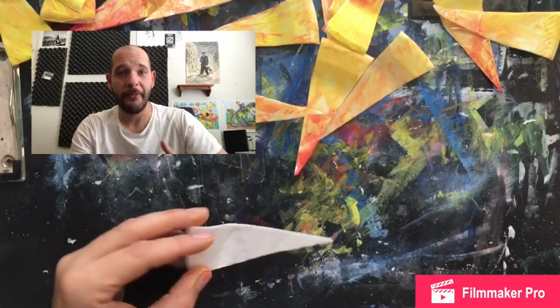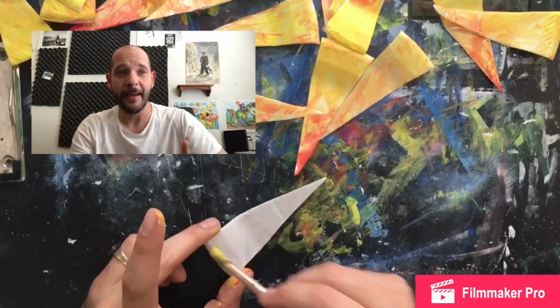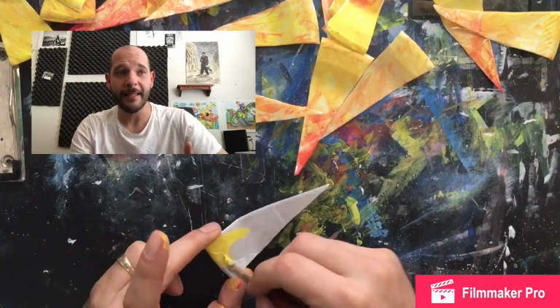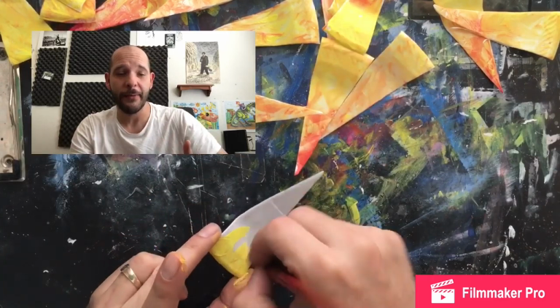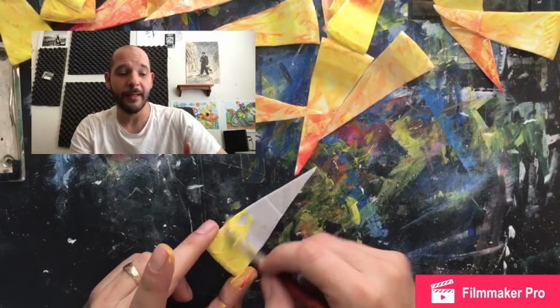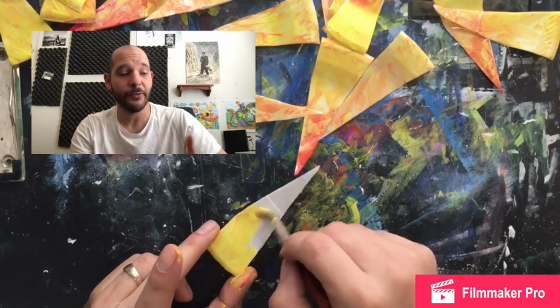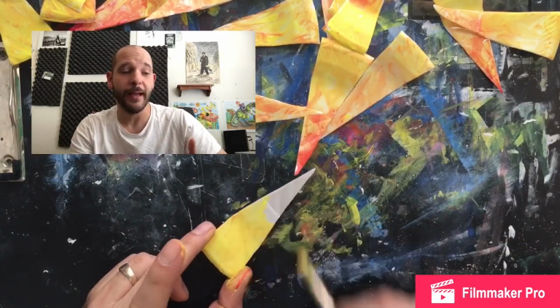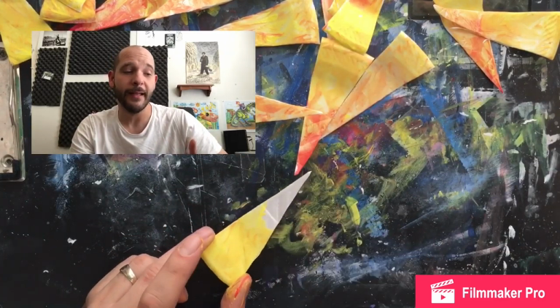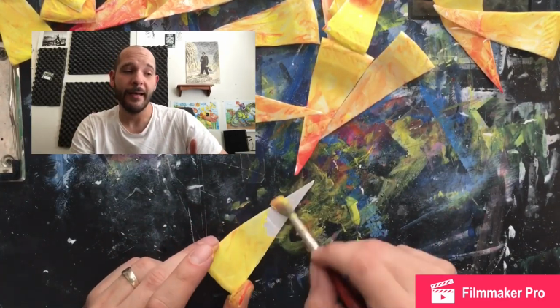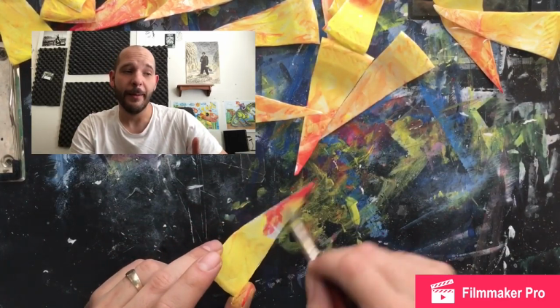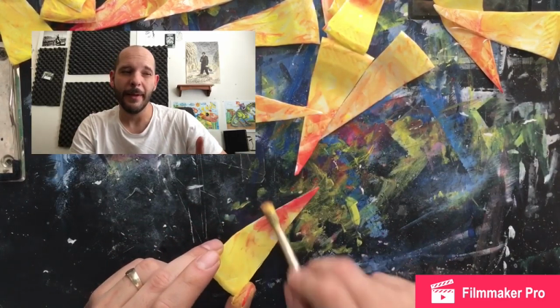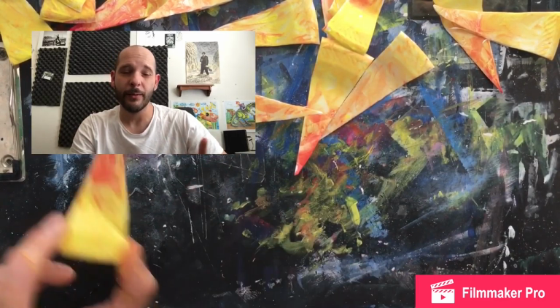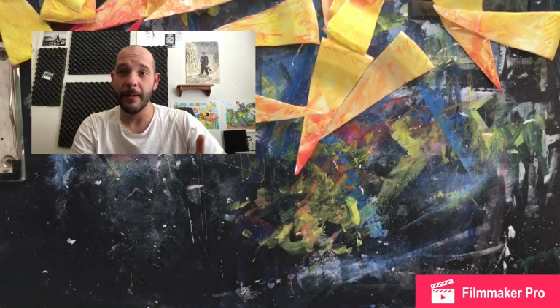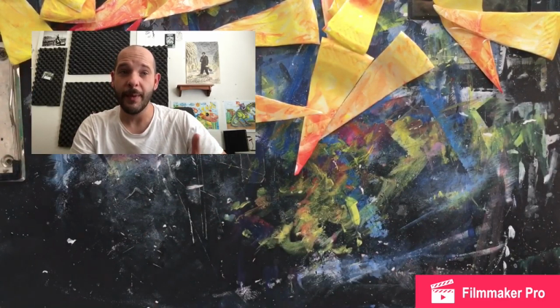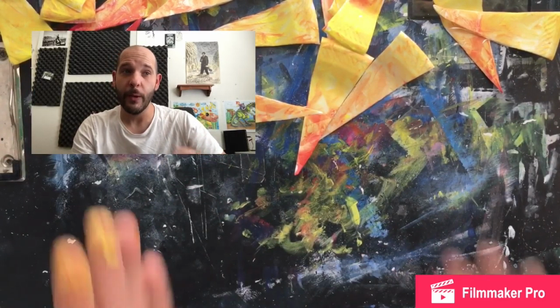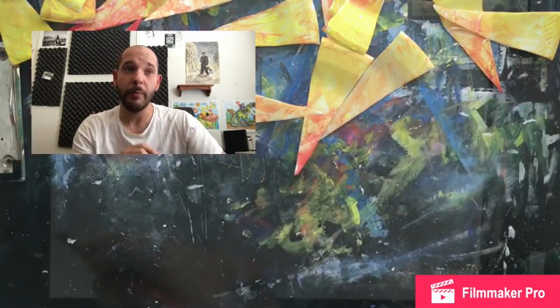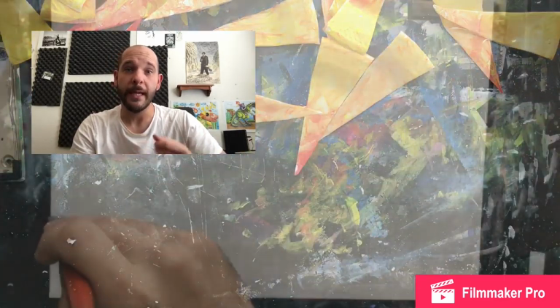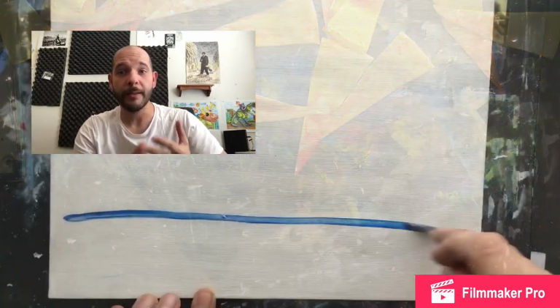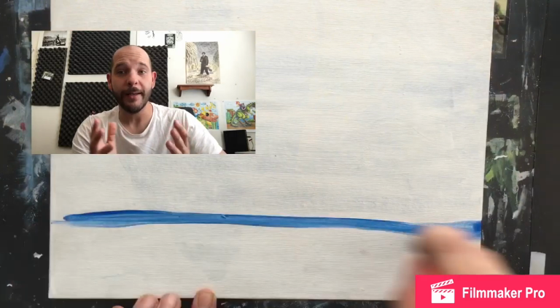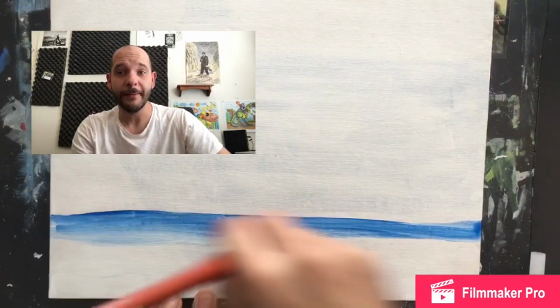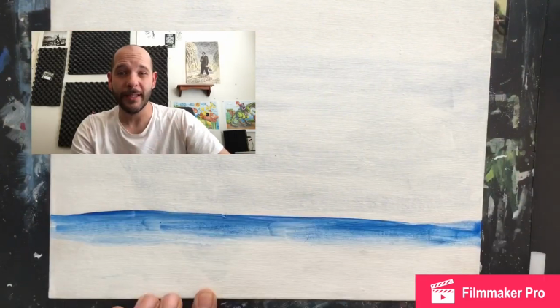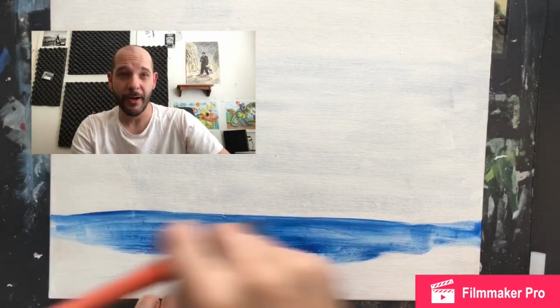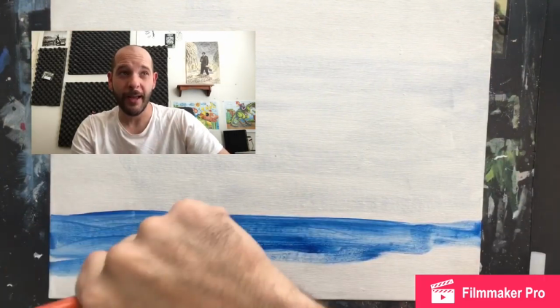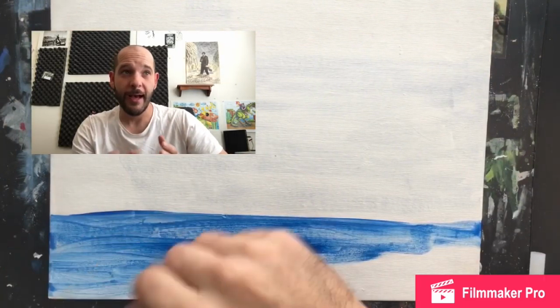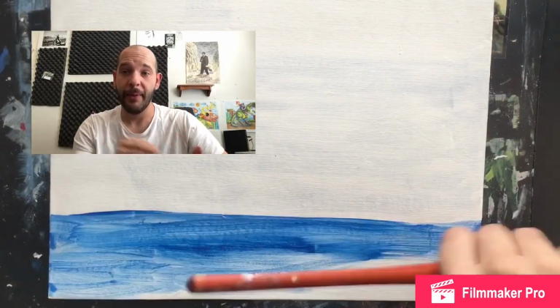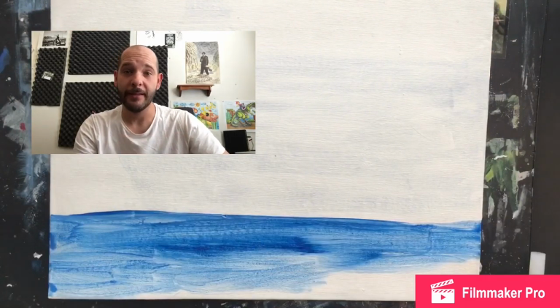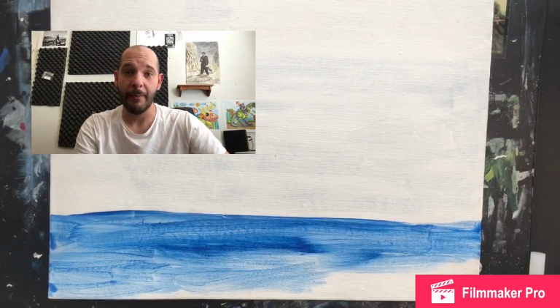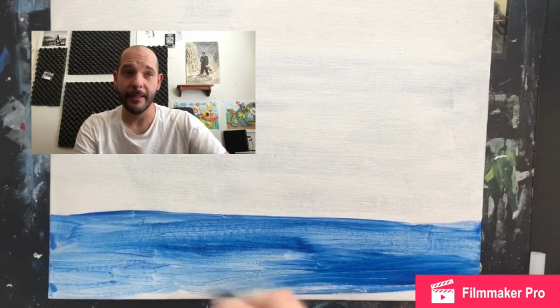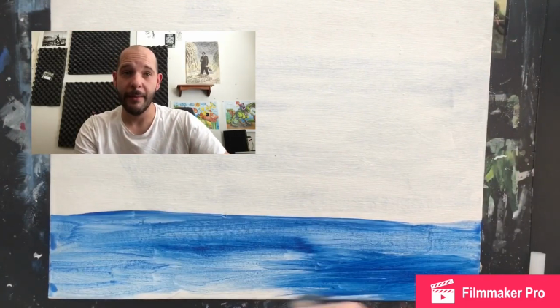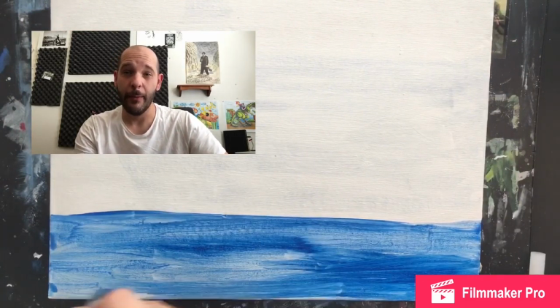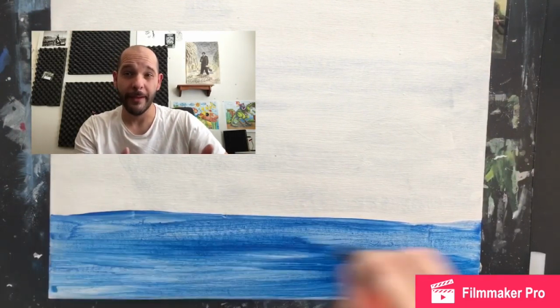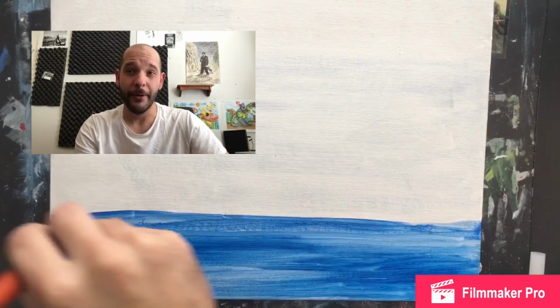I'm fading this from yellow to red. Because it's water-based paint, it will blend while it's wet. Once it's dry I can paint on top of it, but it won't blend anymore.